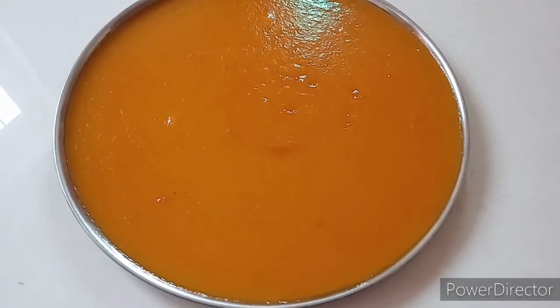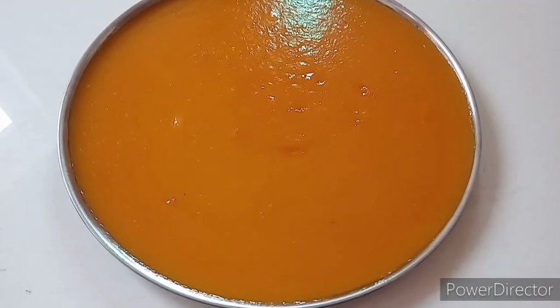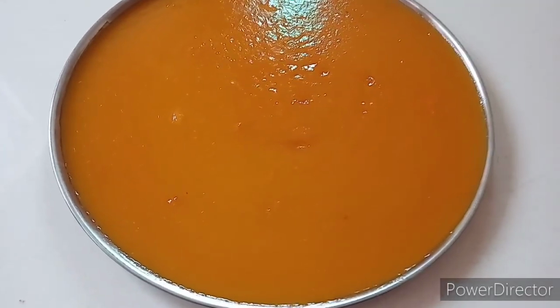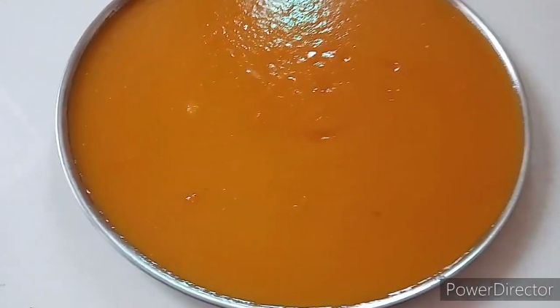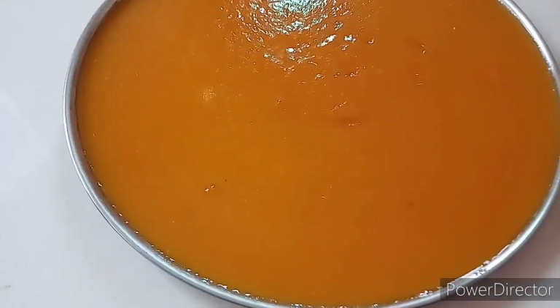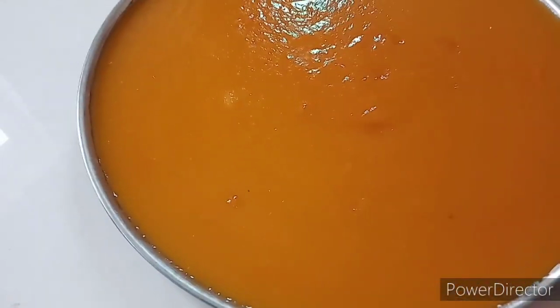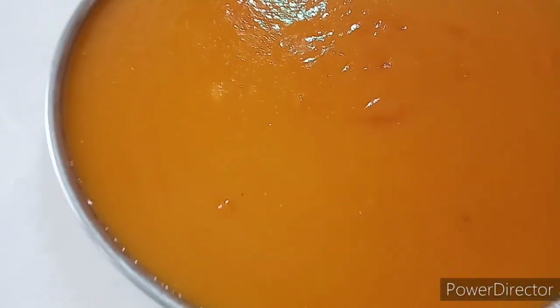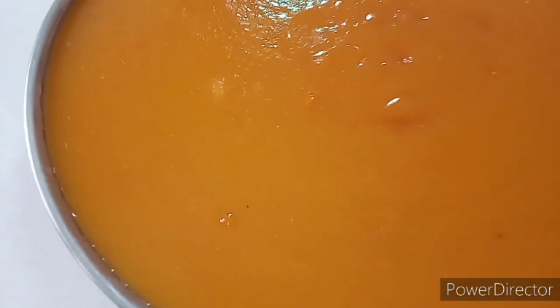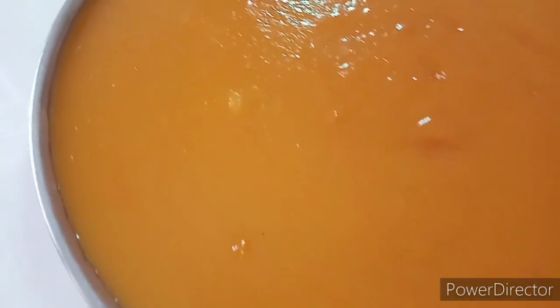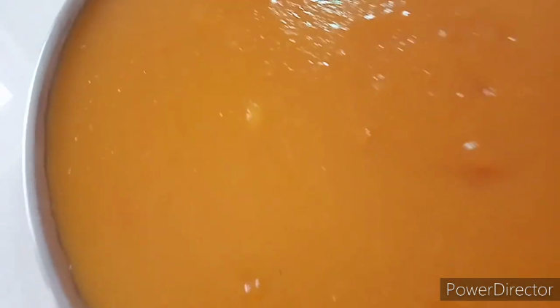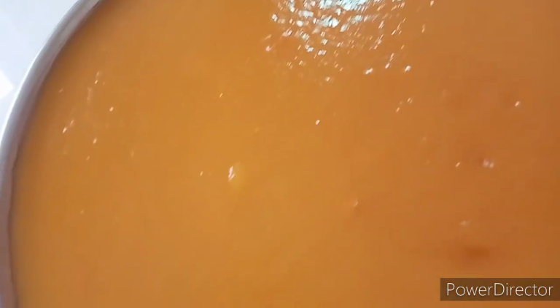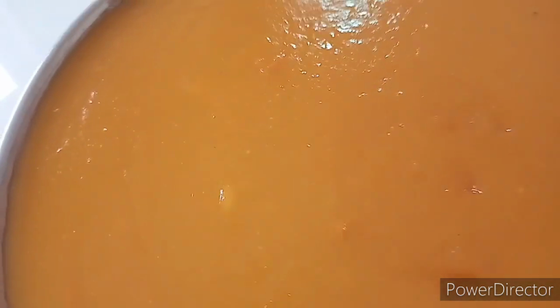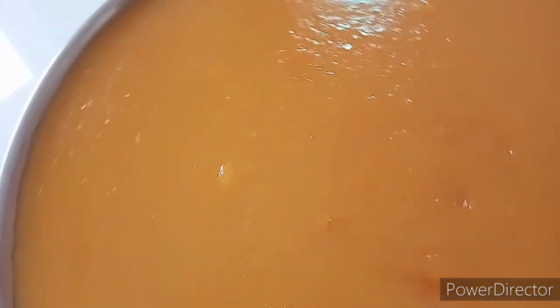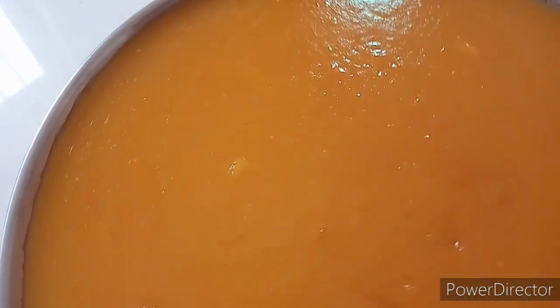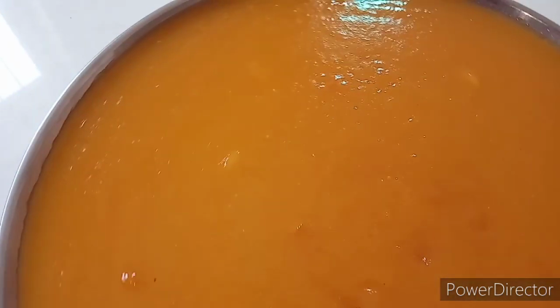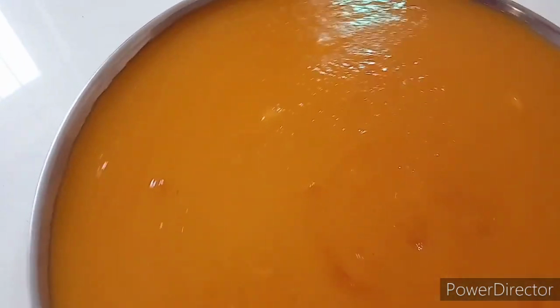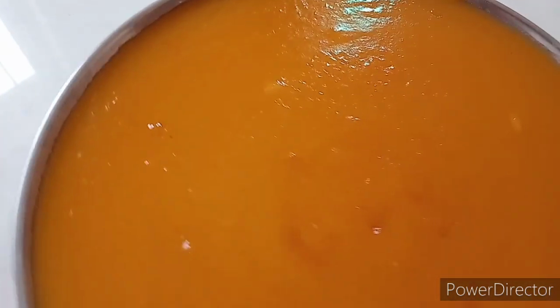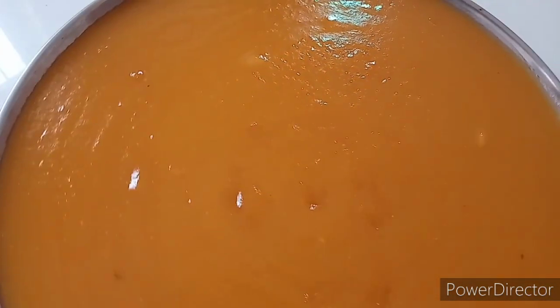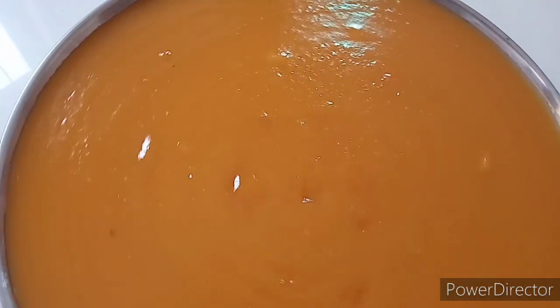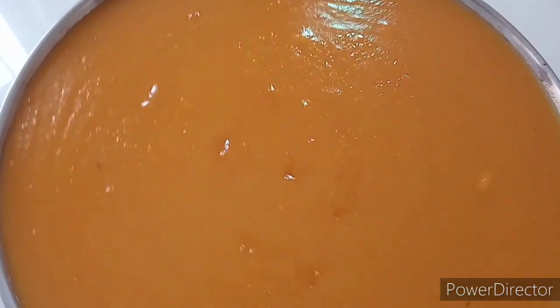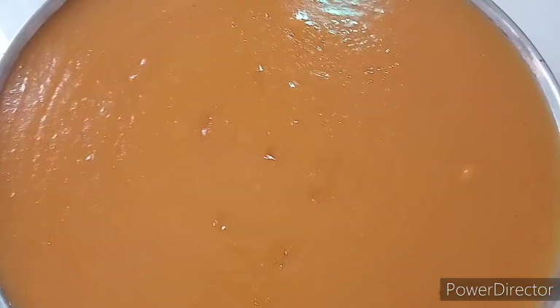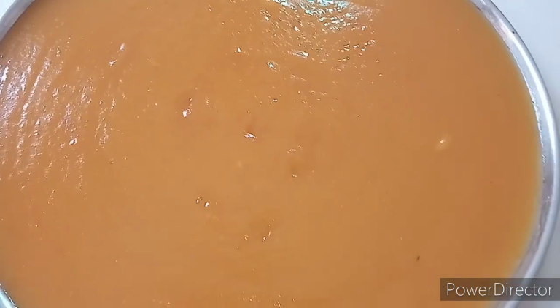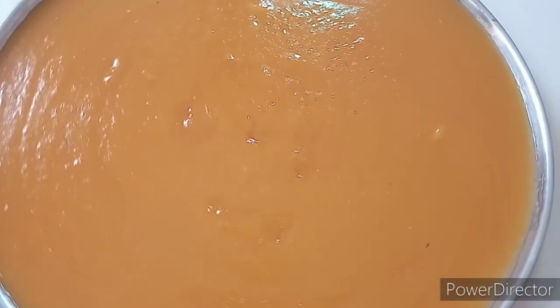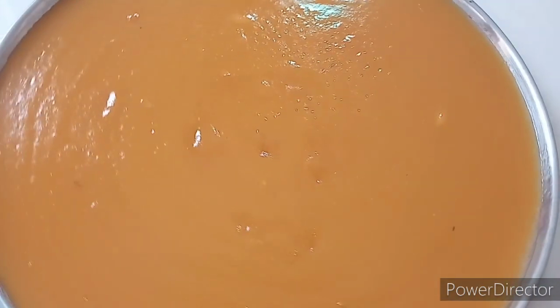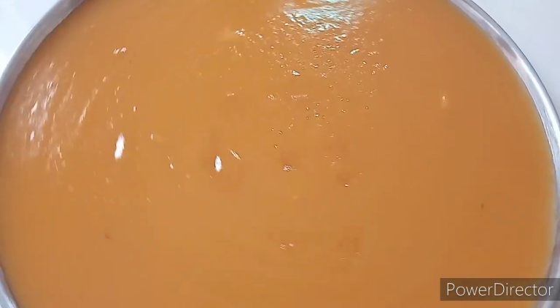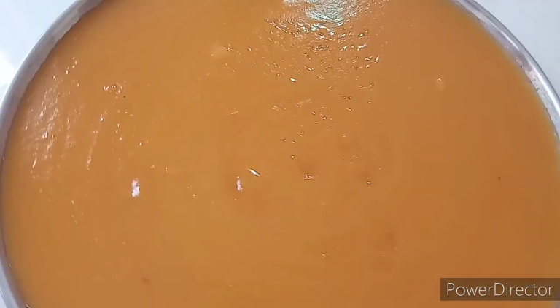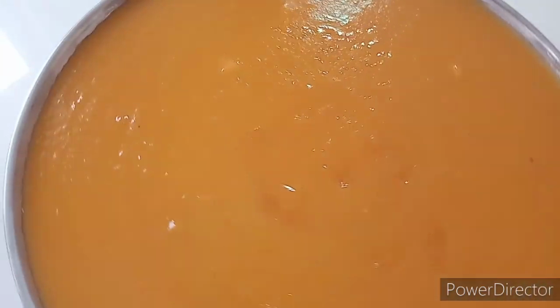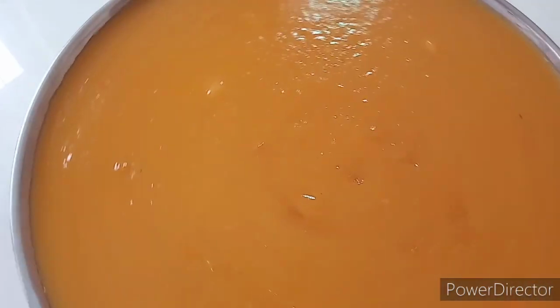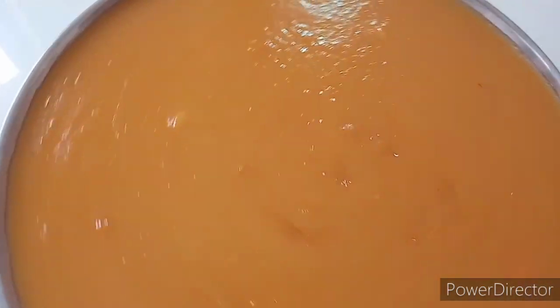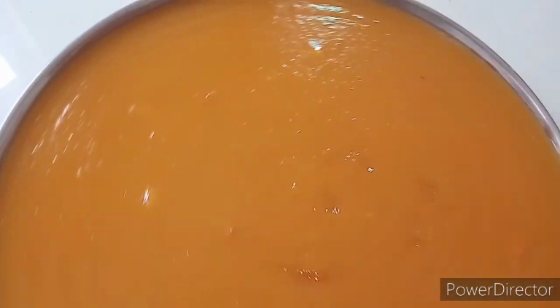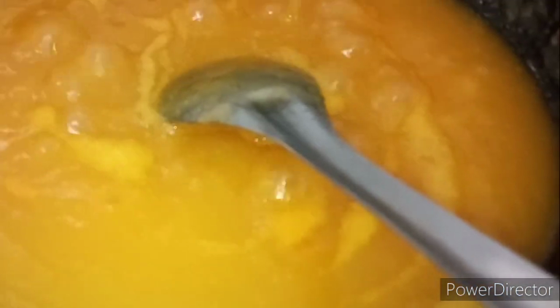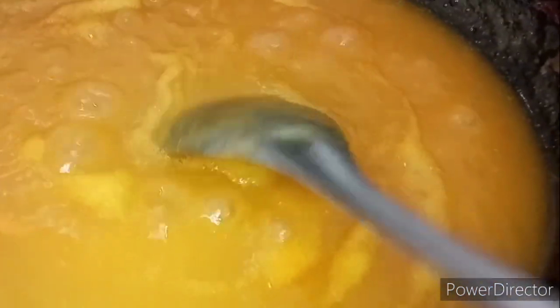This is a very big processor. If you want to try it, you will be able to prepare for it. We are going to prepare for it.